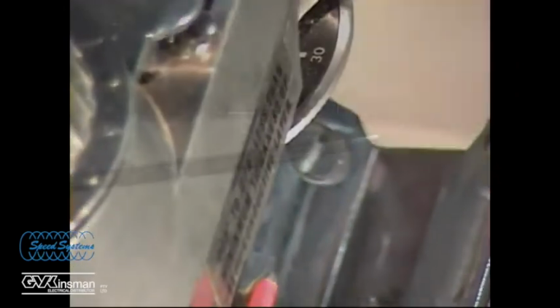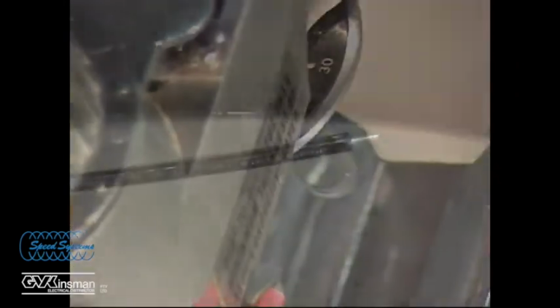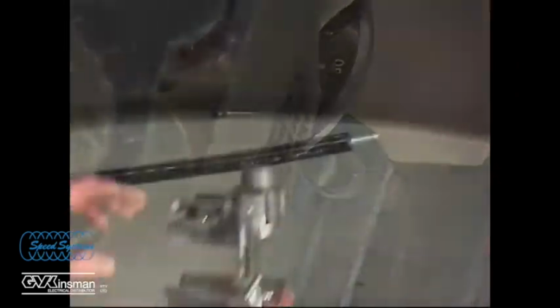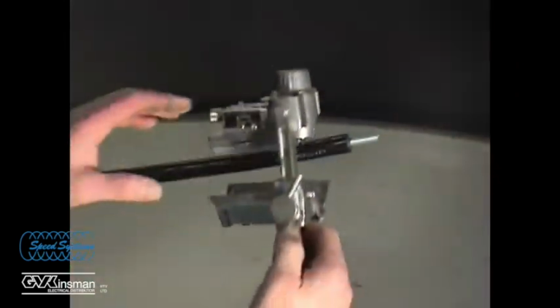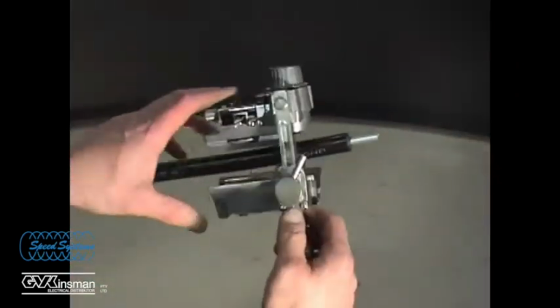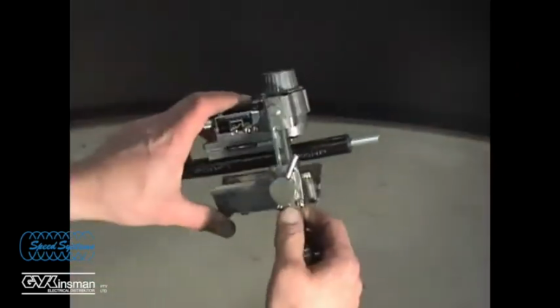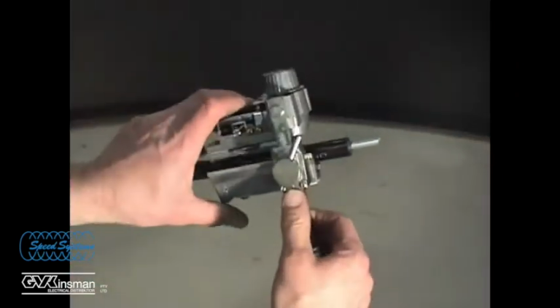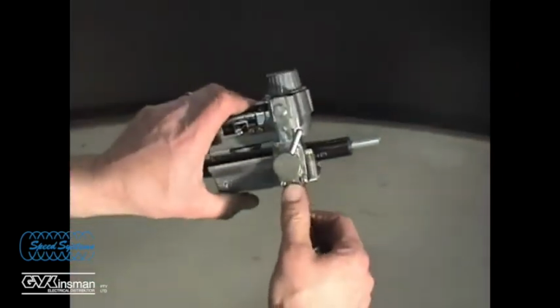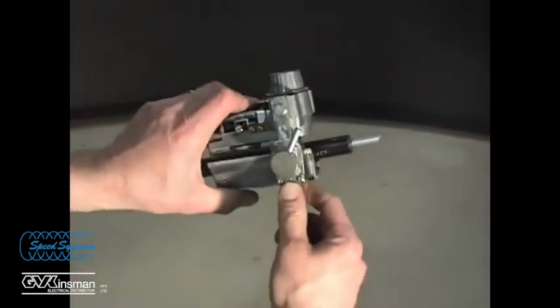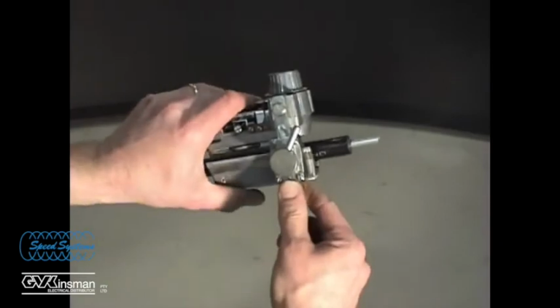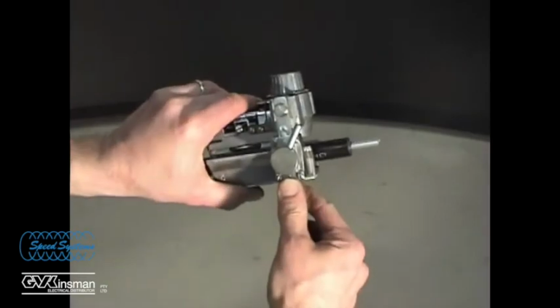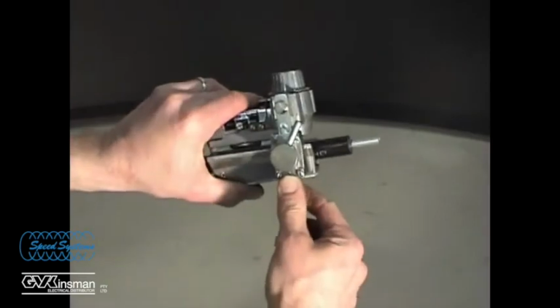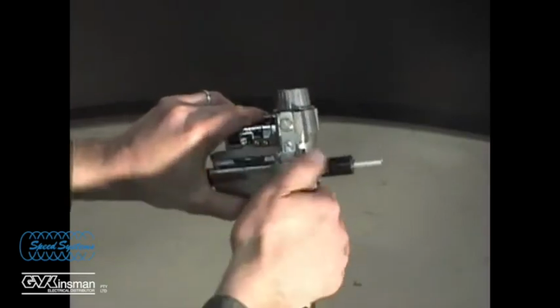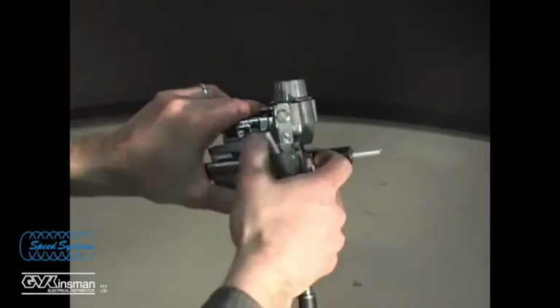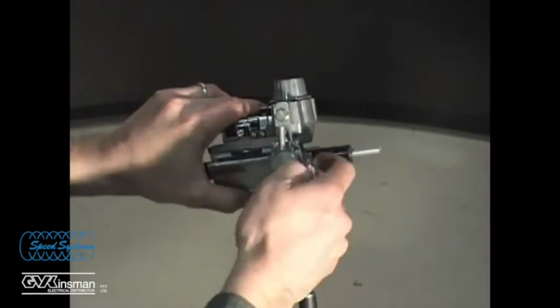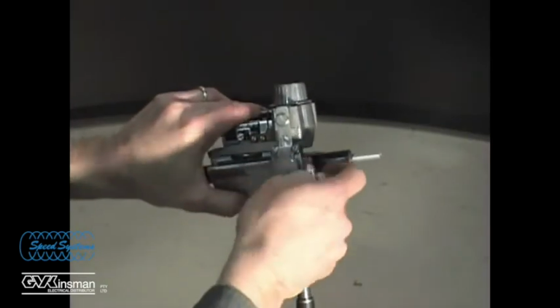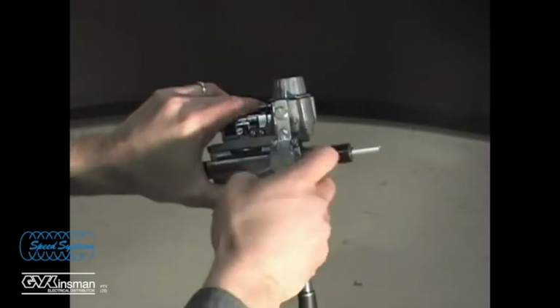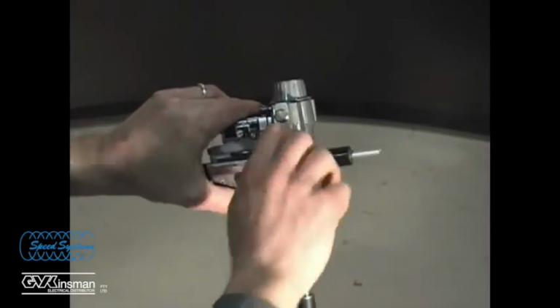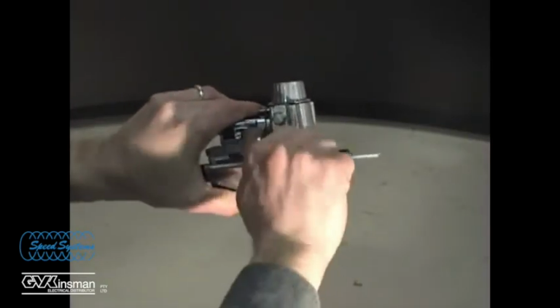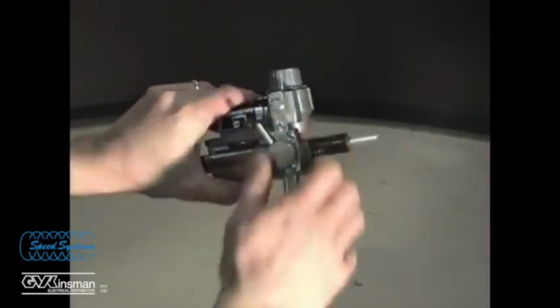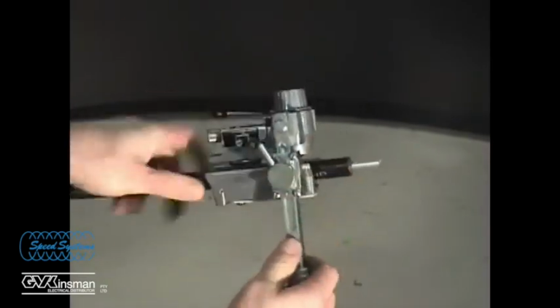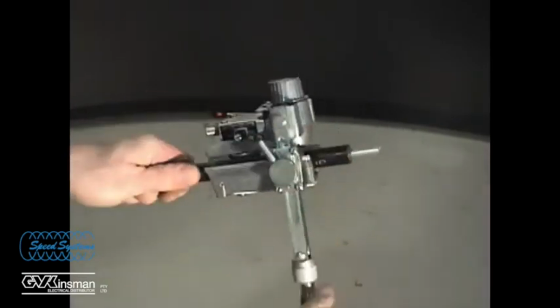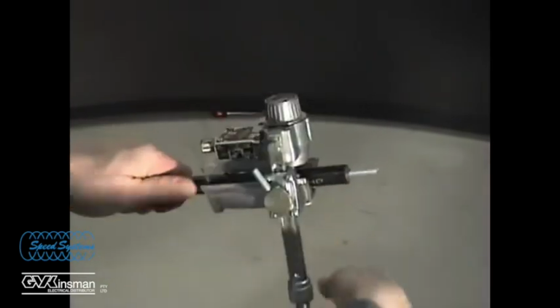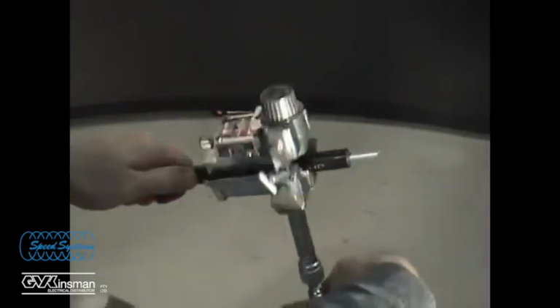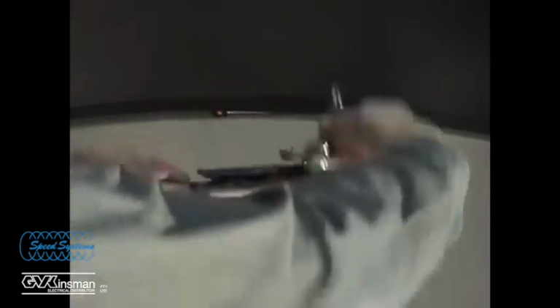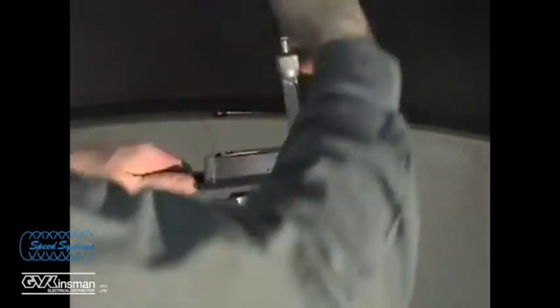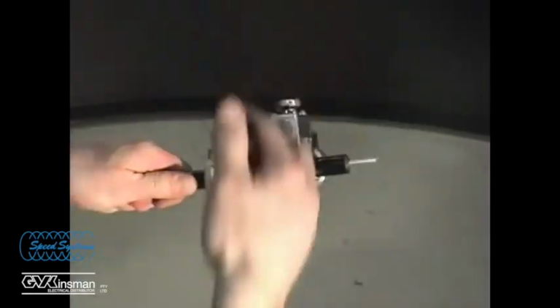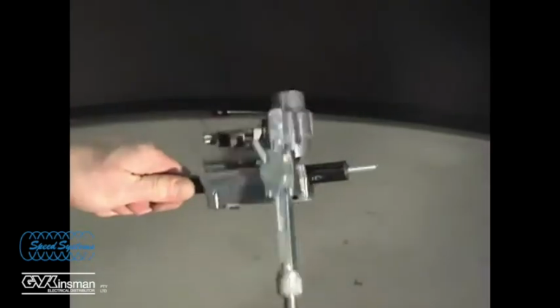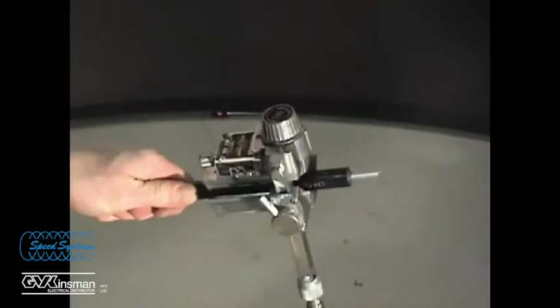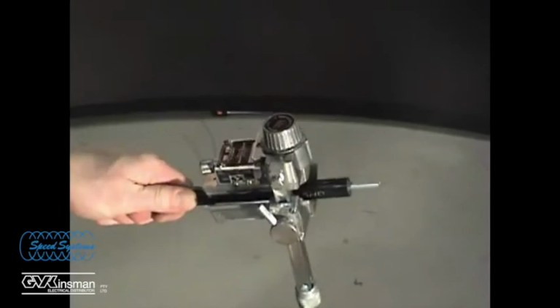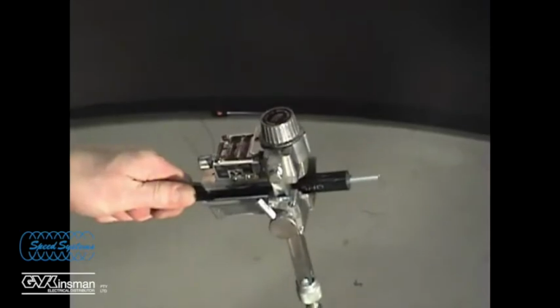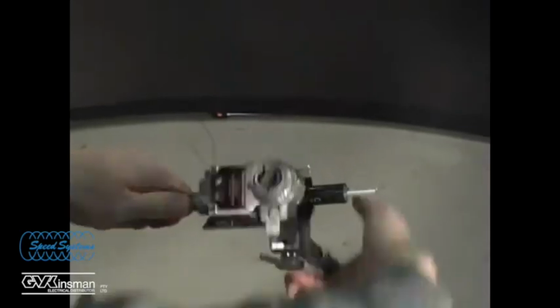With the scoring blade in the square position, rotate the tool counter-clockwise around the cable once or twice to score the square cut into the semi-con.